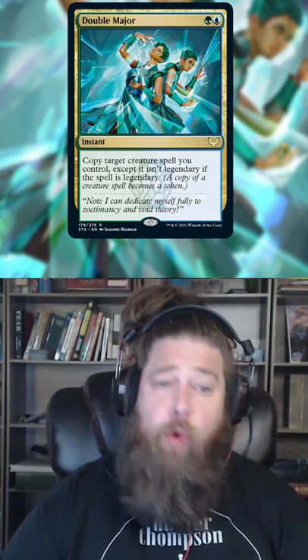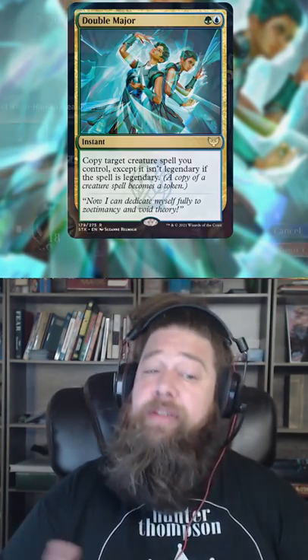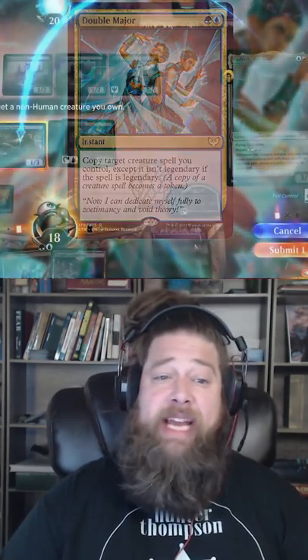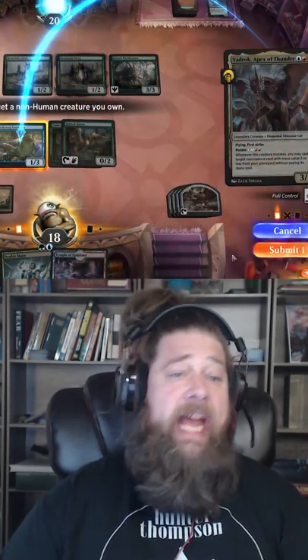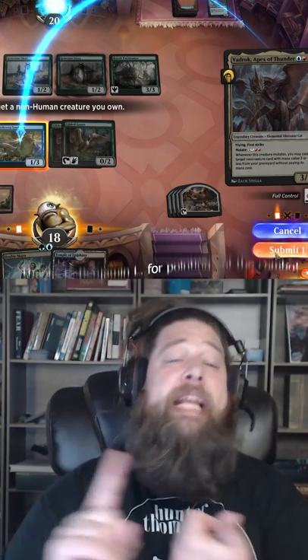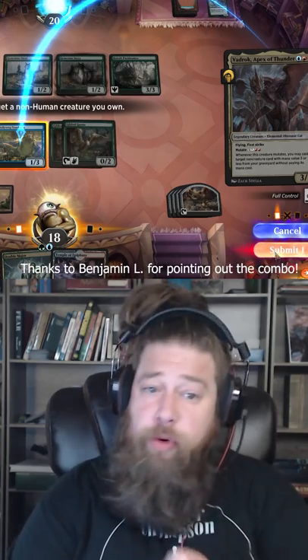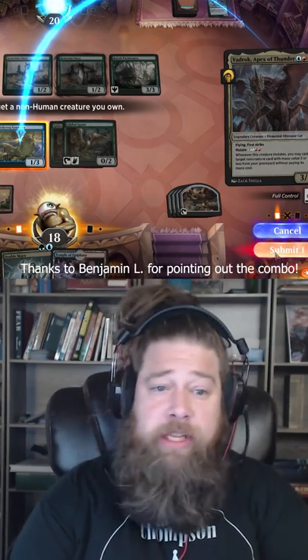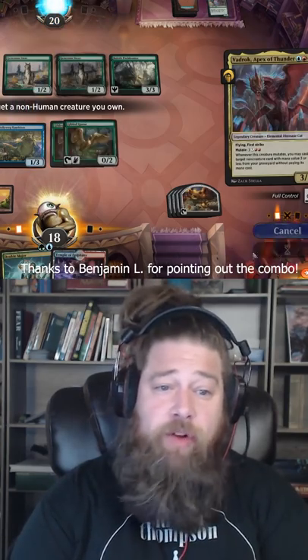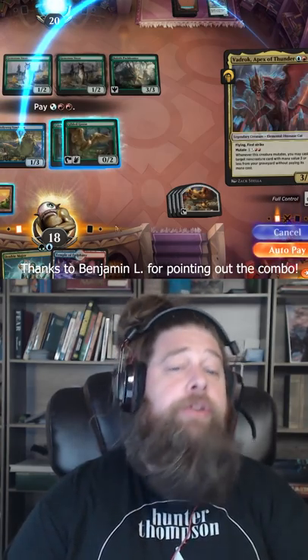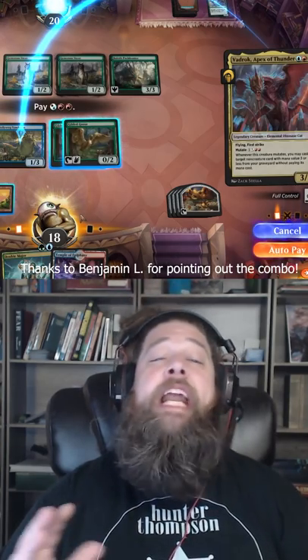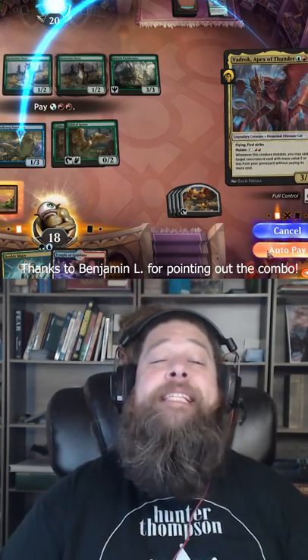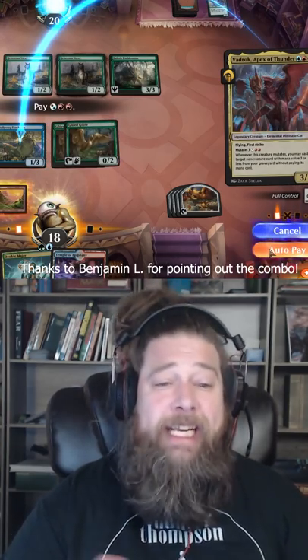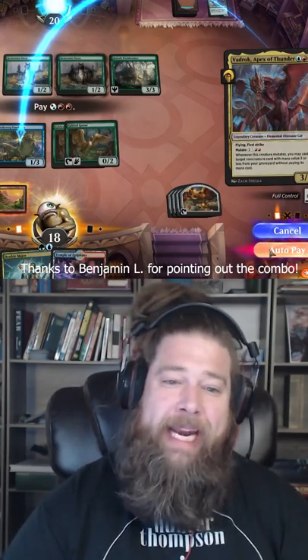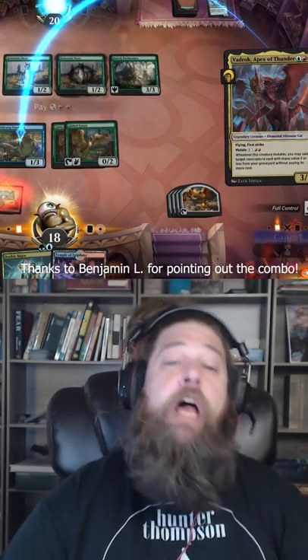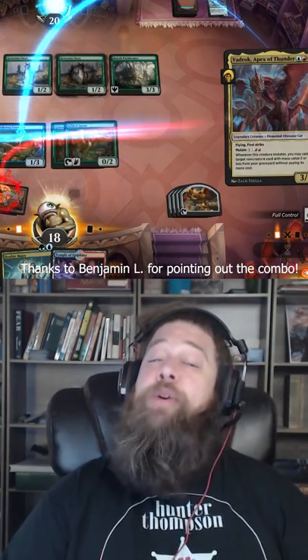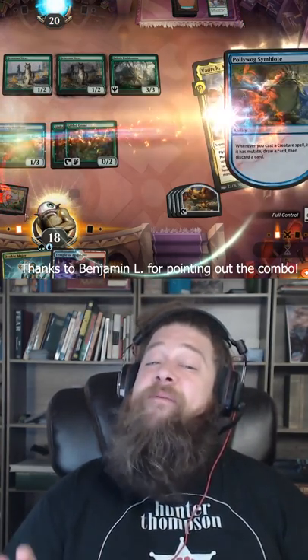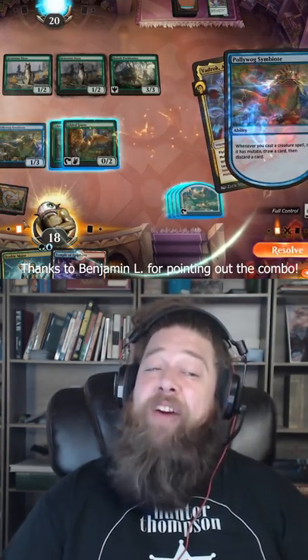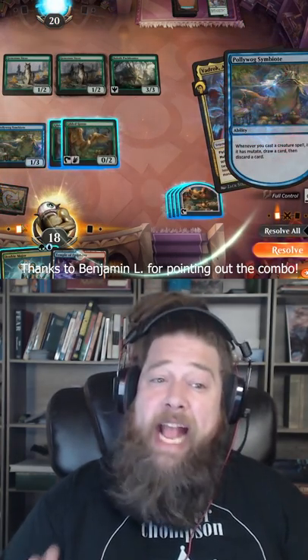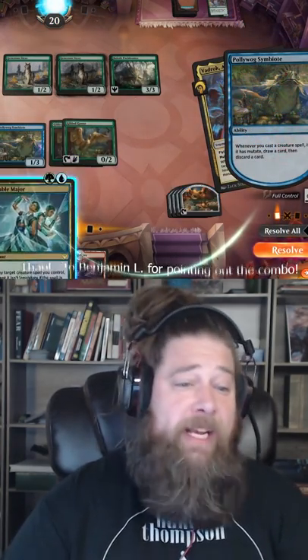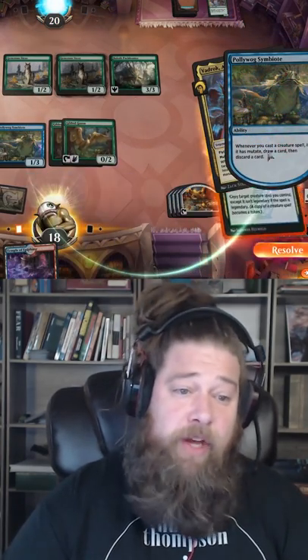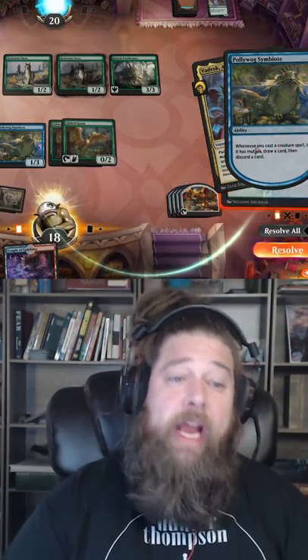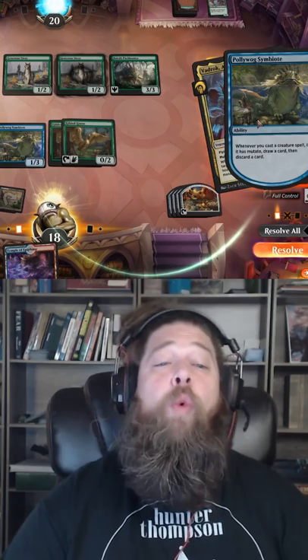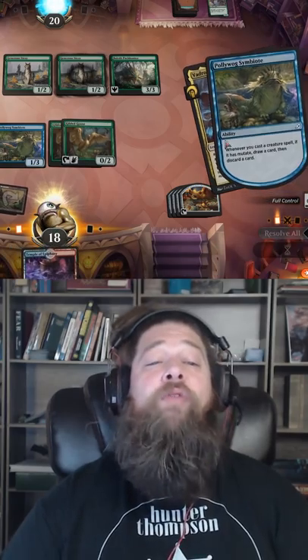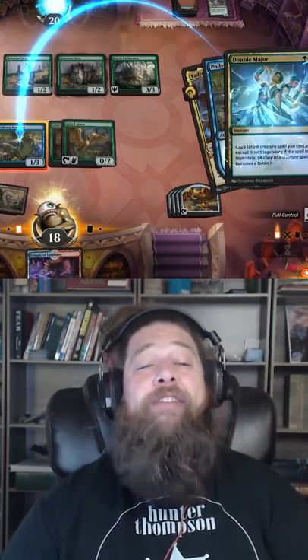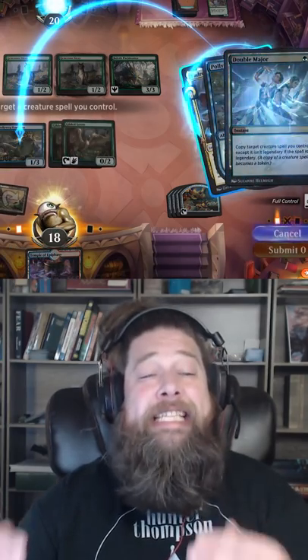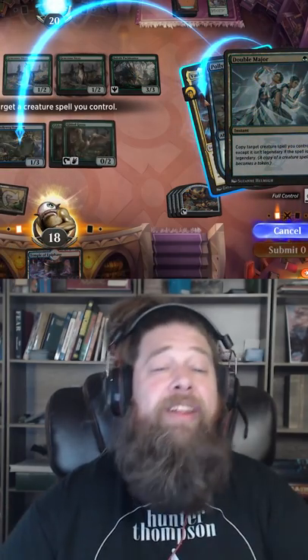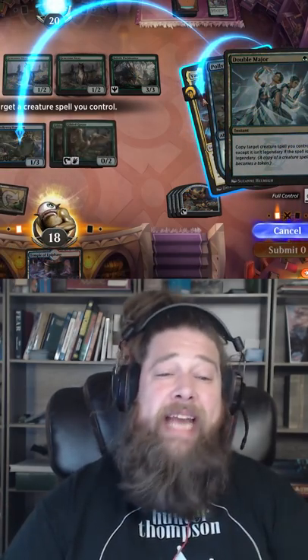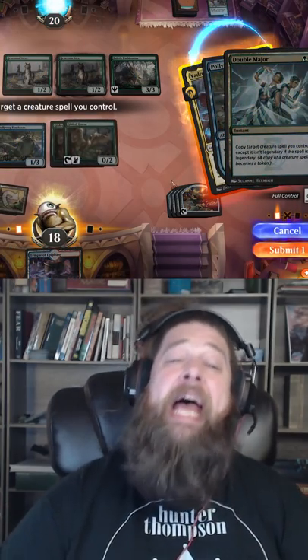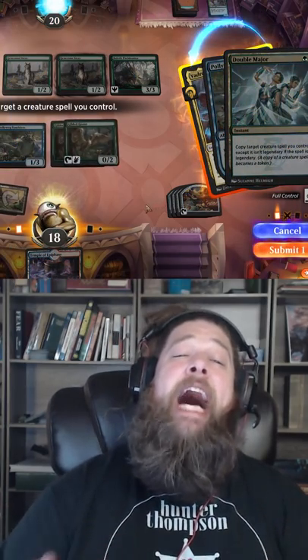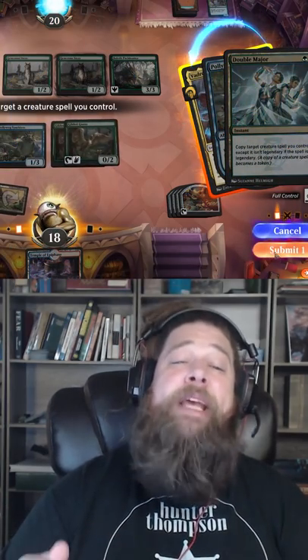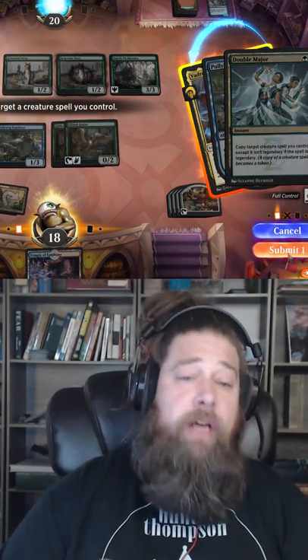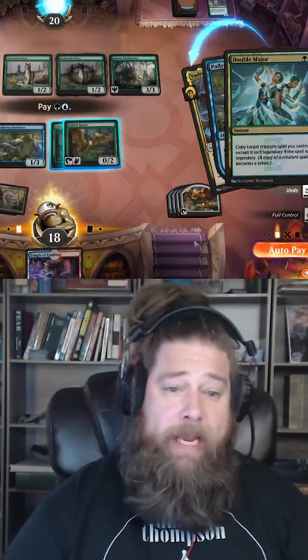Here's the idea: get a creature on the battlefield, get up to six mana, mutate a Vadrok, Apex of Thunder, and while Vadrok is still on the stack, copy it with Double Major.